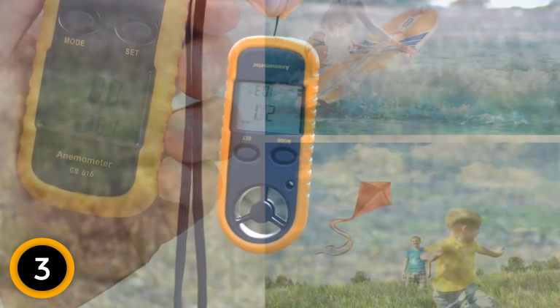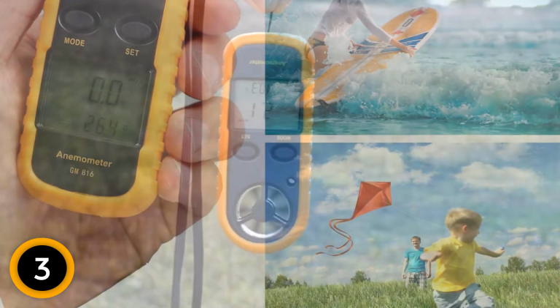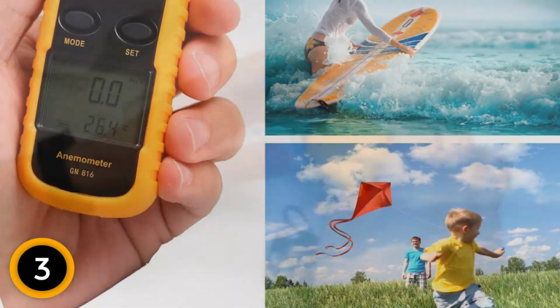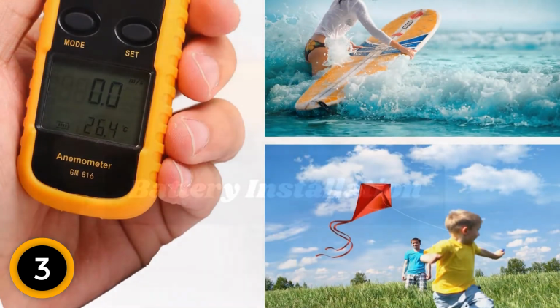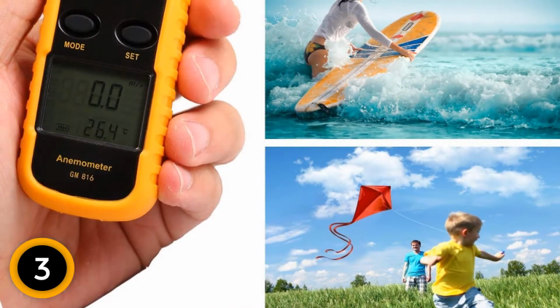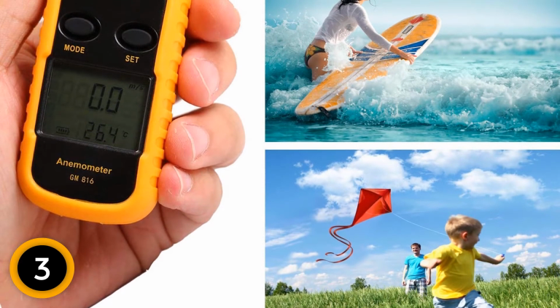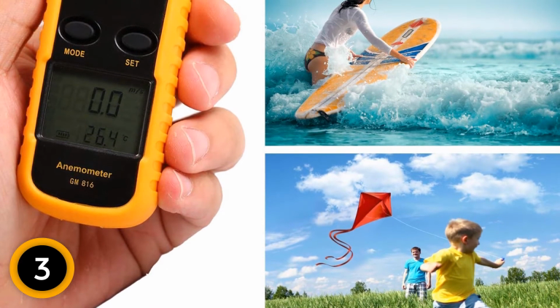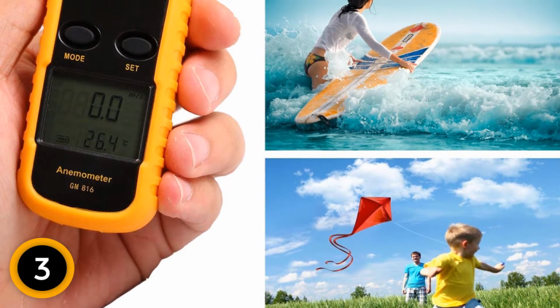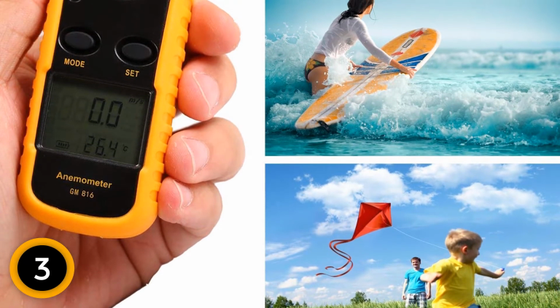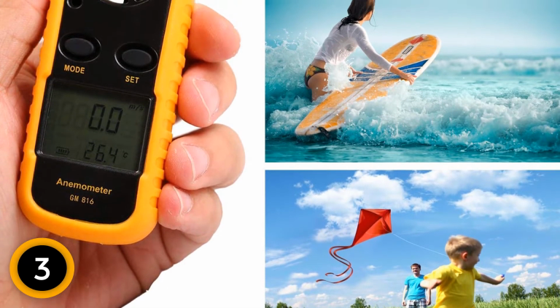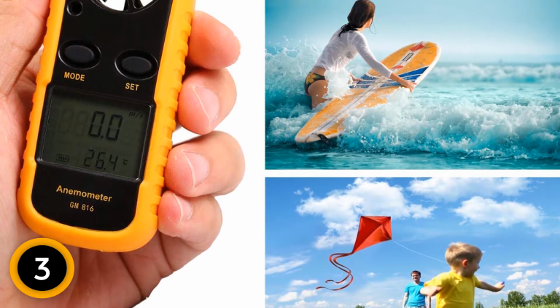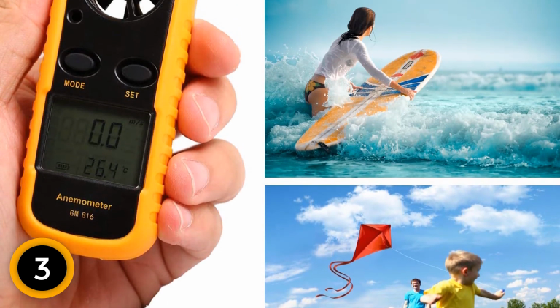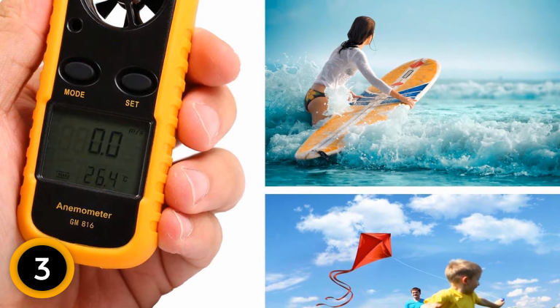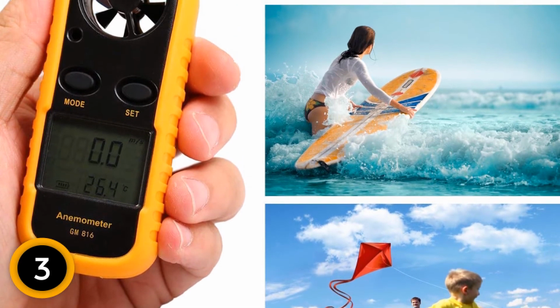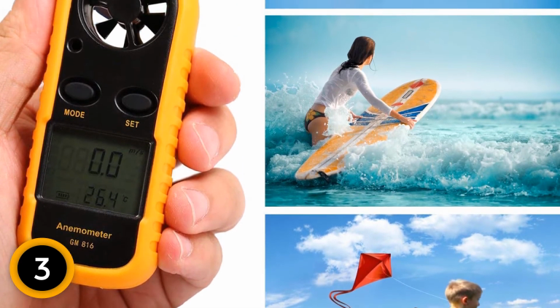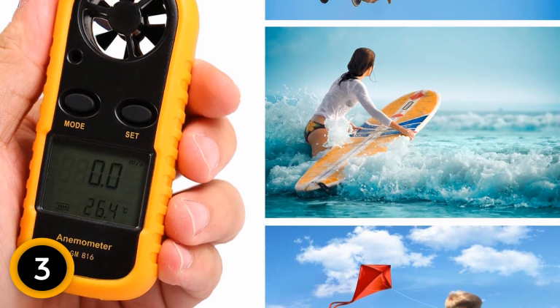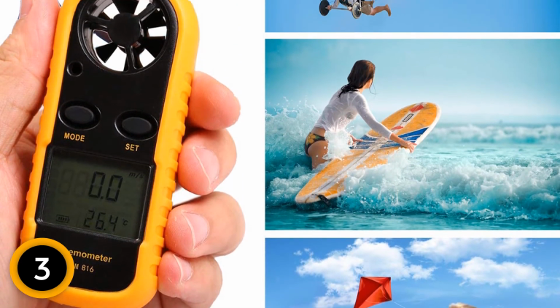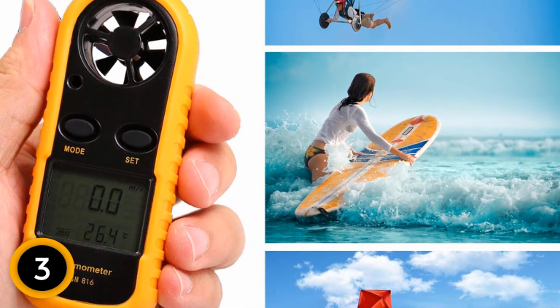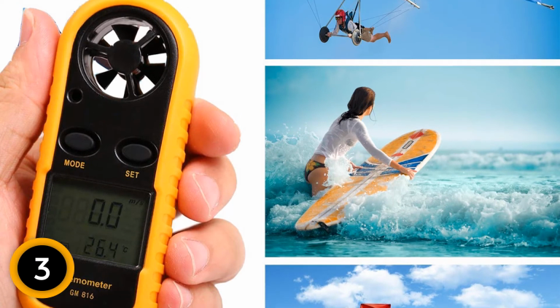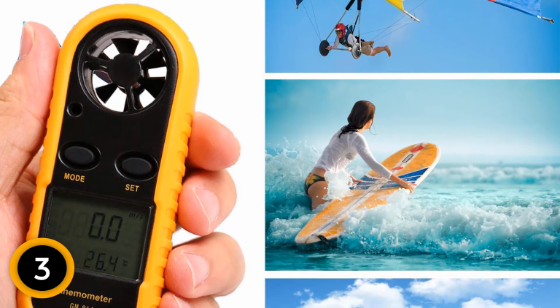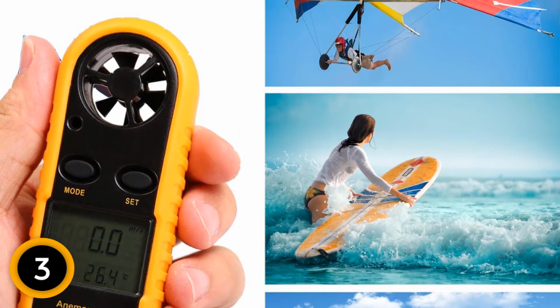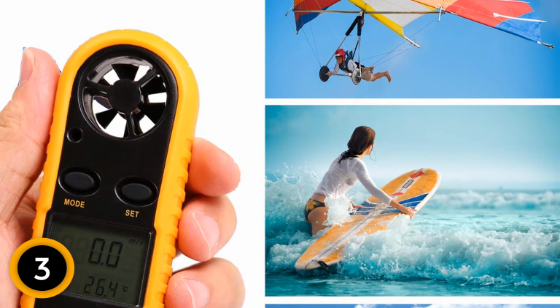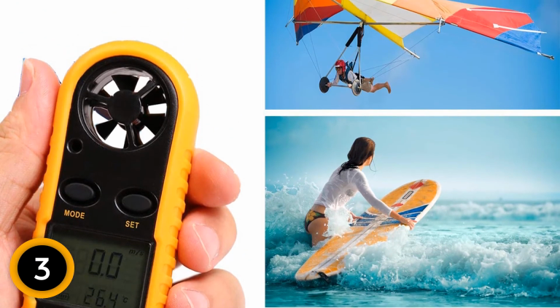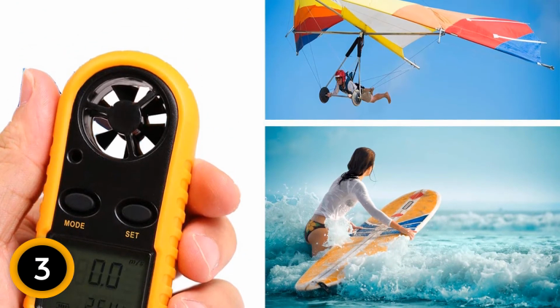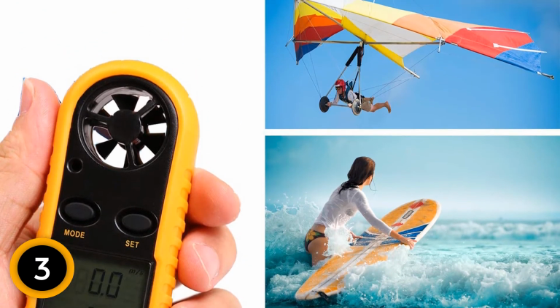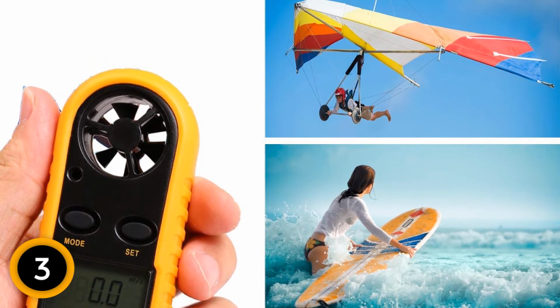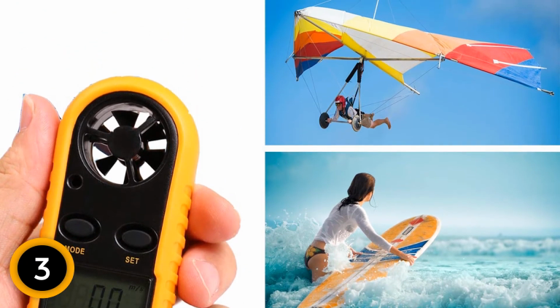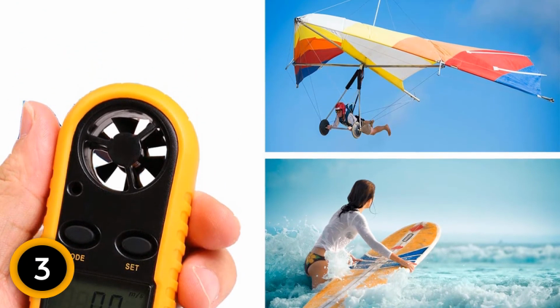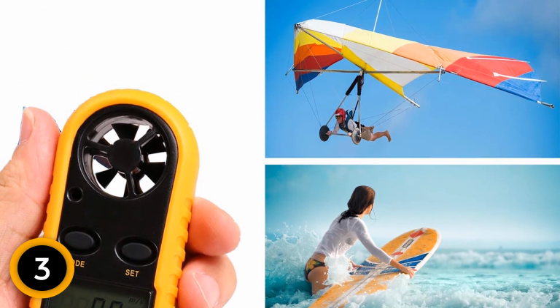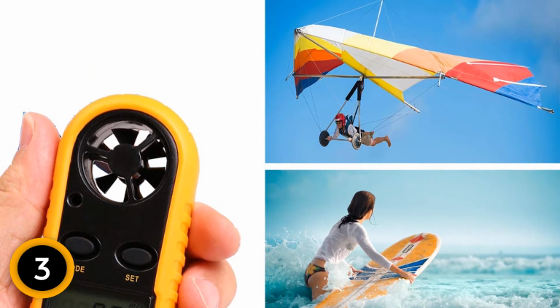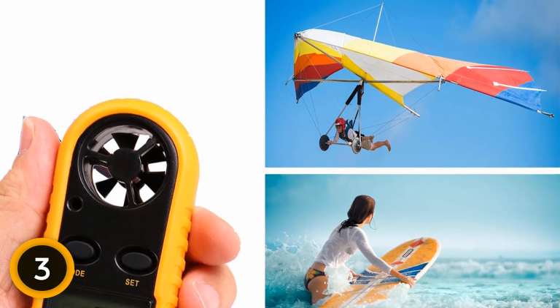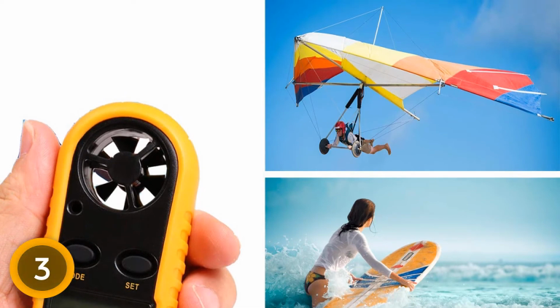The measurements of temperature, wind speed, and wind chill are precisely shown on the LCD screen. It can measure in 5 different units, and there are 3 modes supported: maximum, average, and current wind speed.